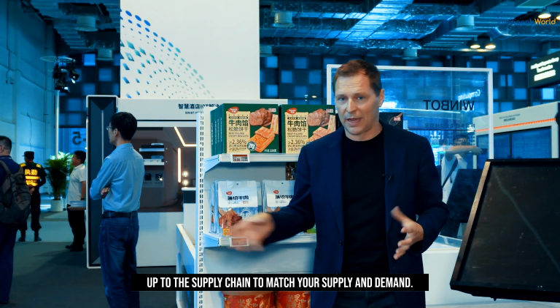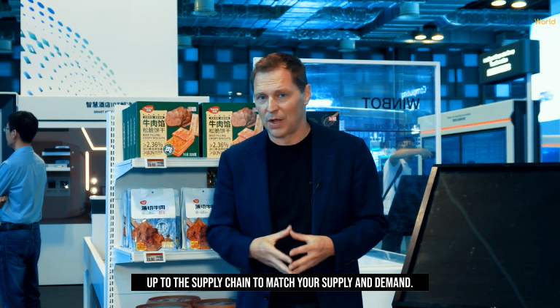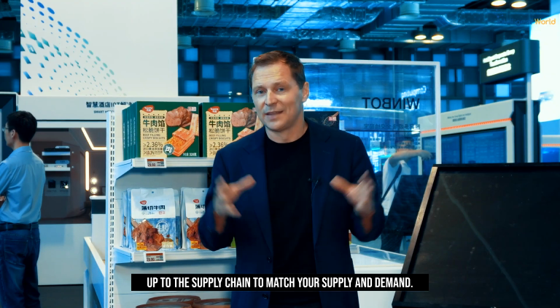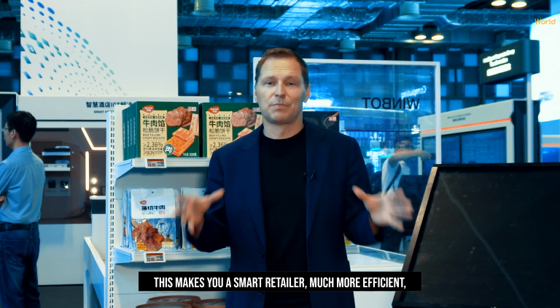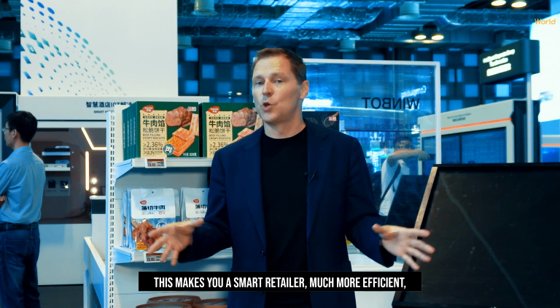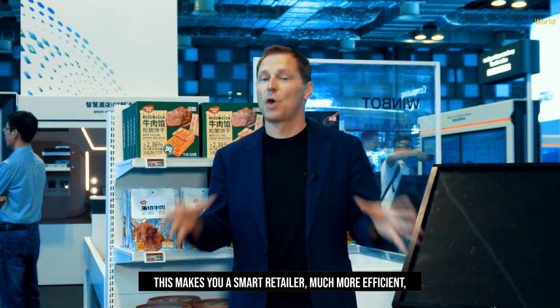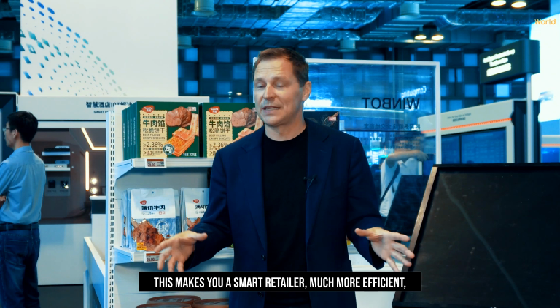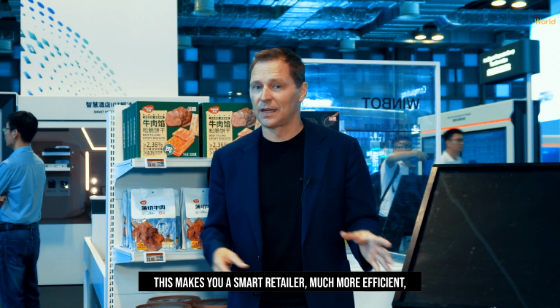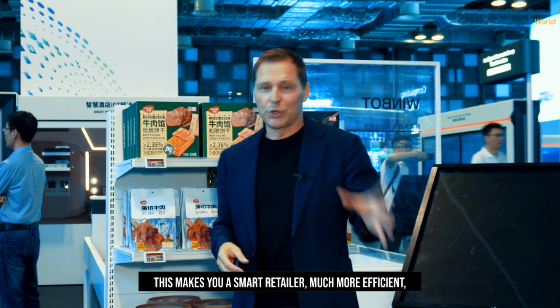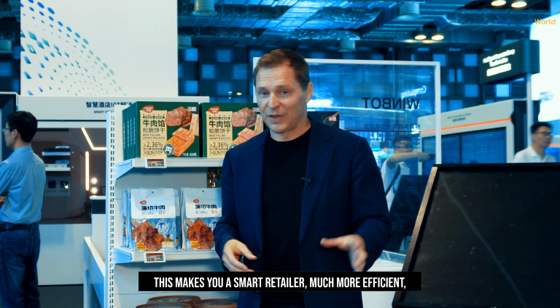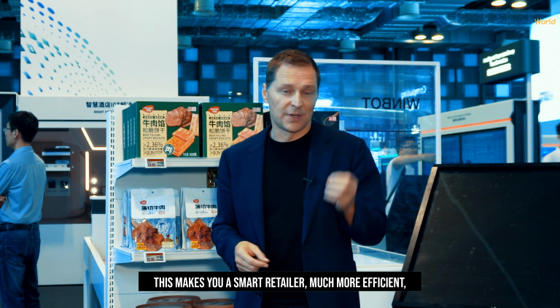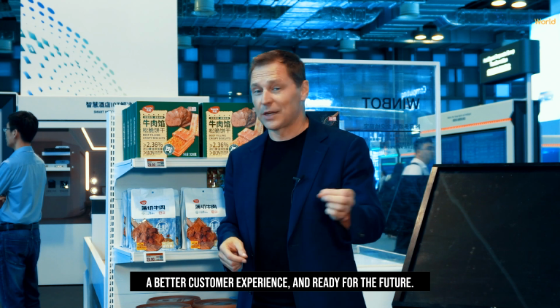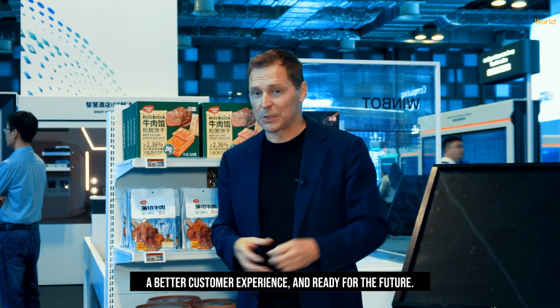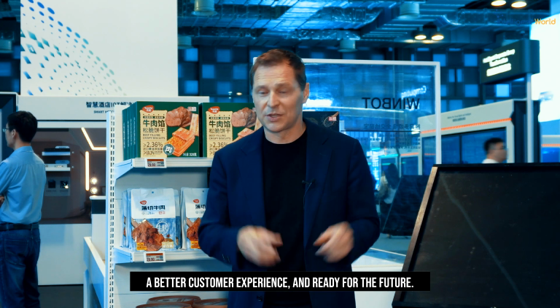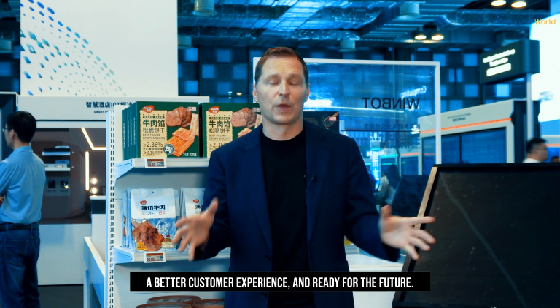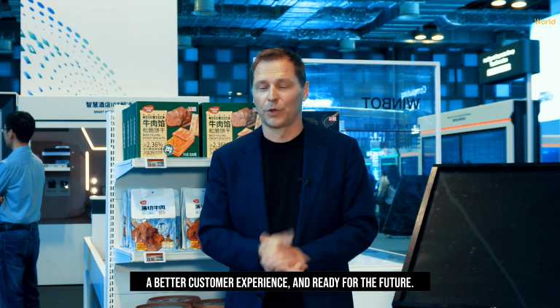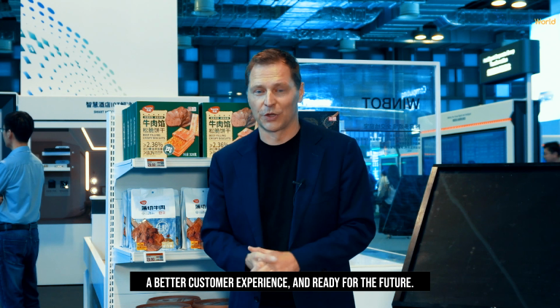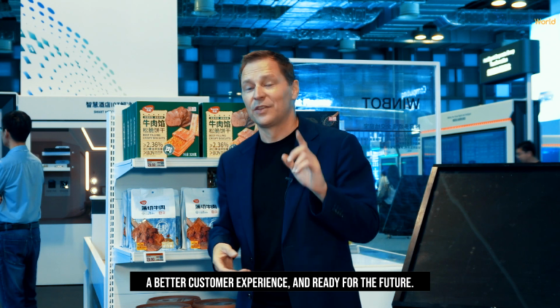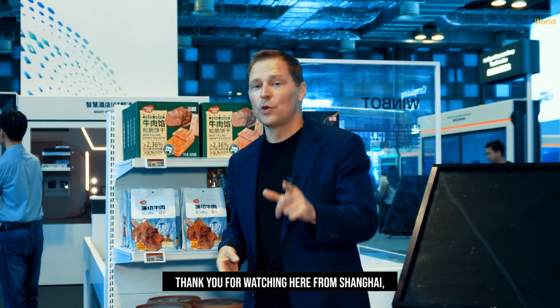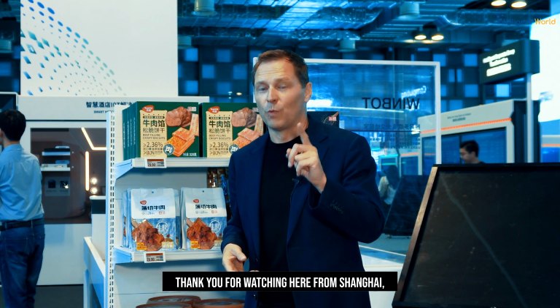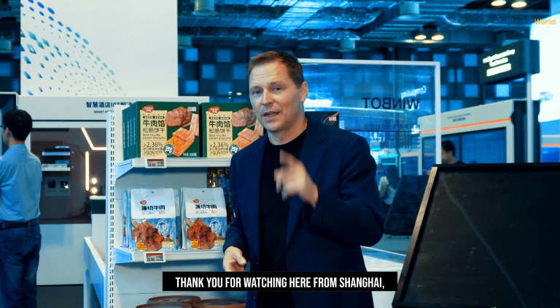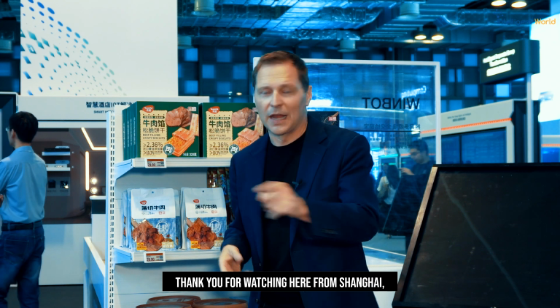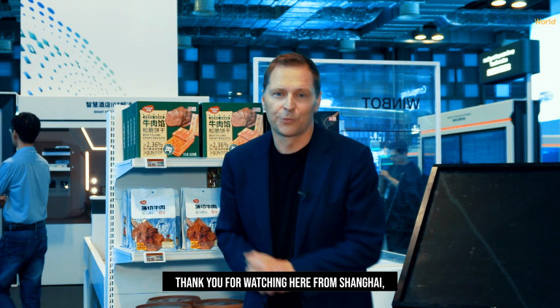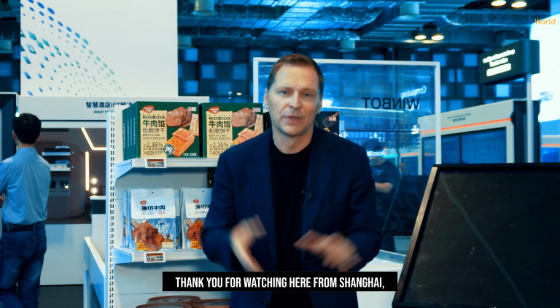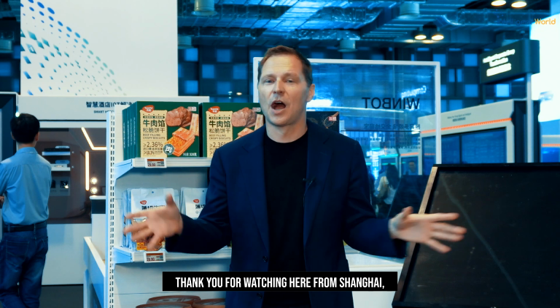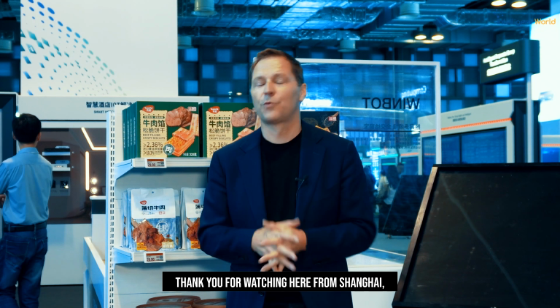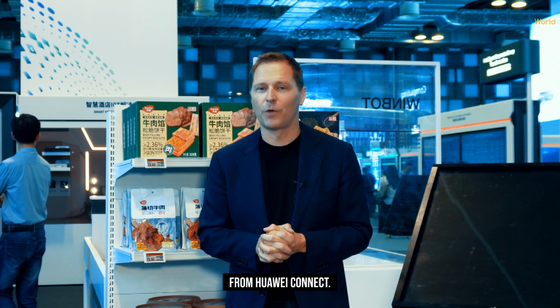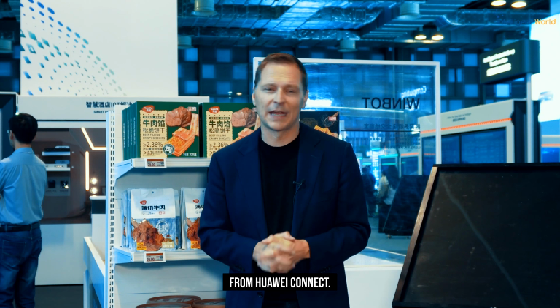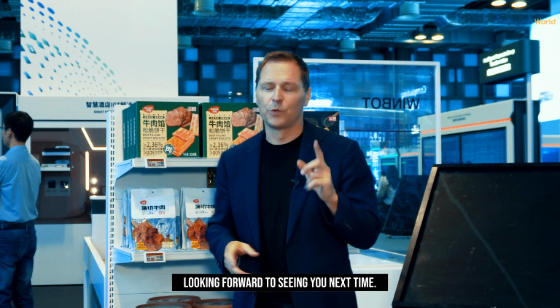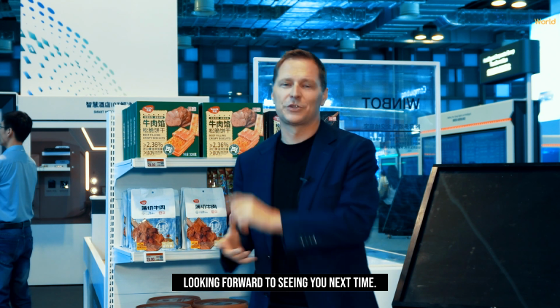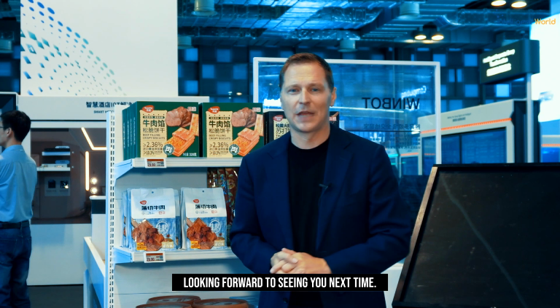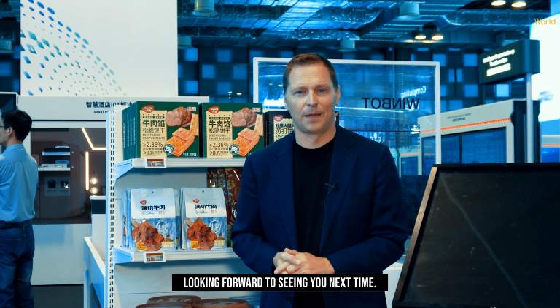This makes you a smart retailer — much more efficient, a better customer experience, and ready for the future. Thank you for watching here from Shanghai, from Huawei Connect. Look forward to seeing you next time.